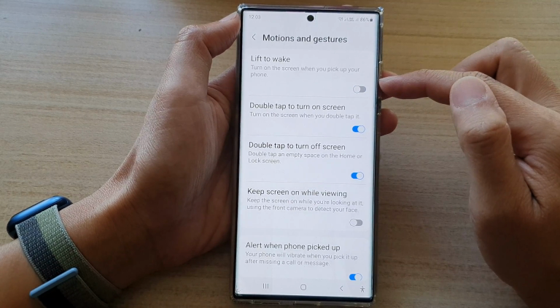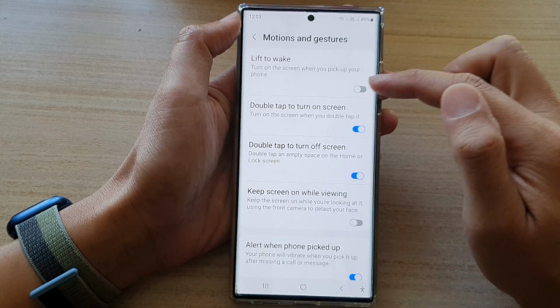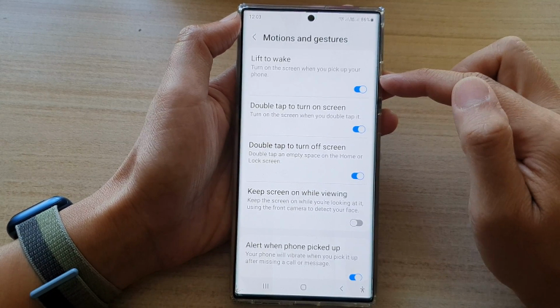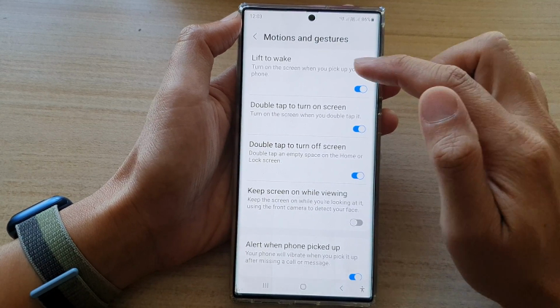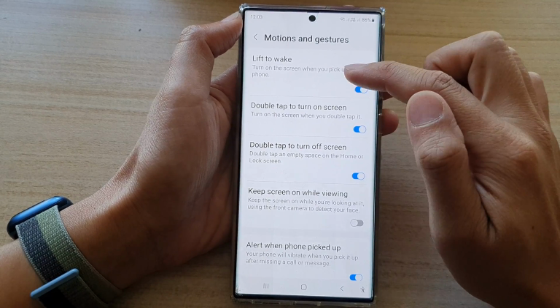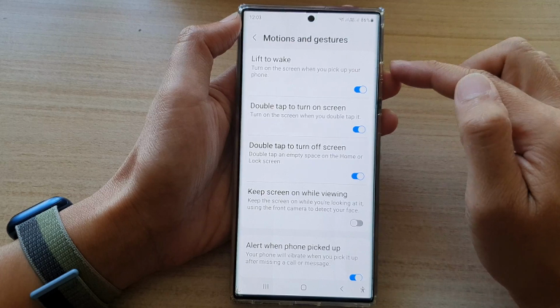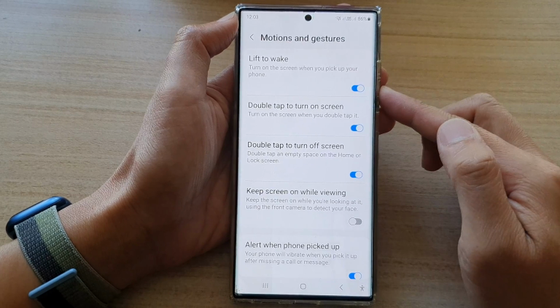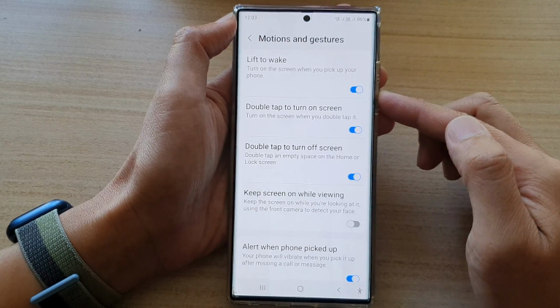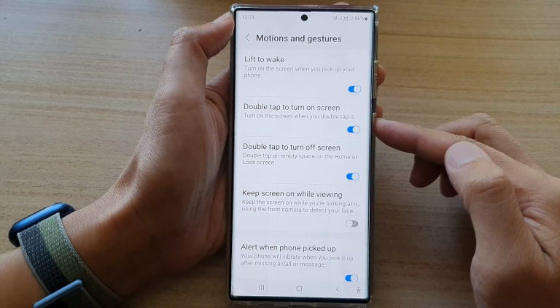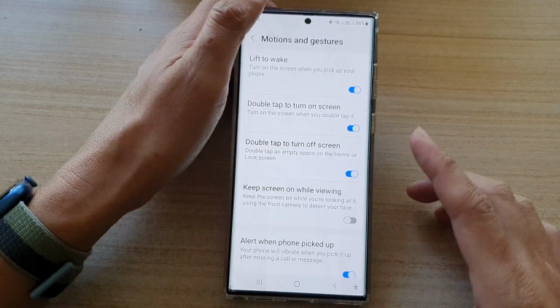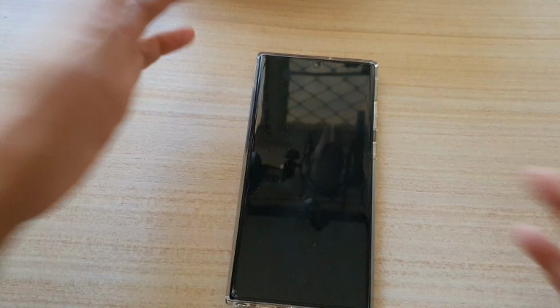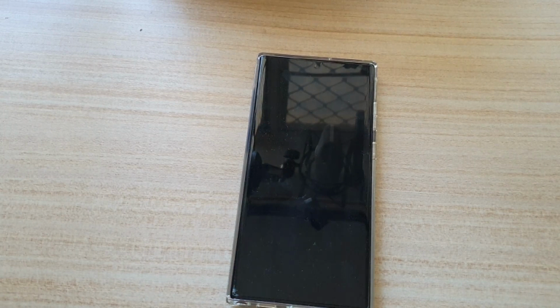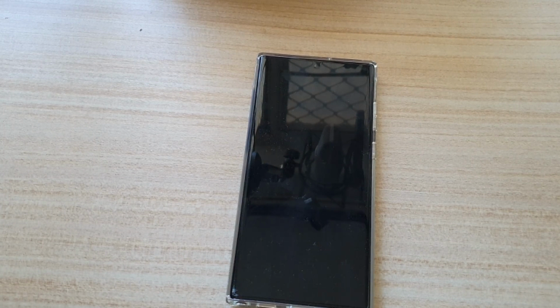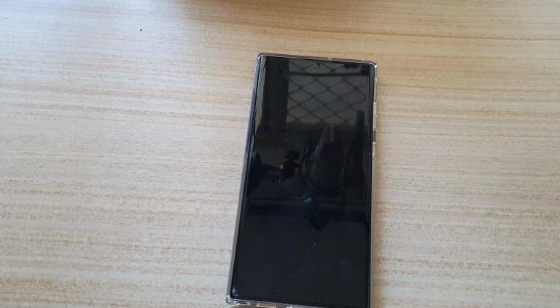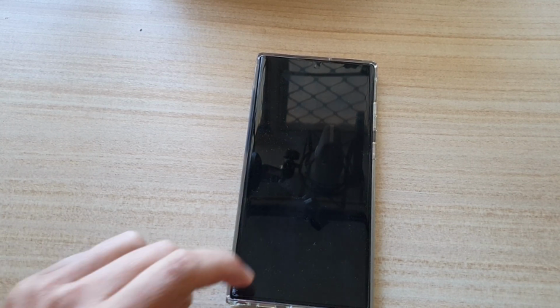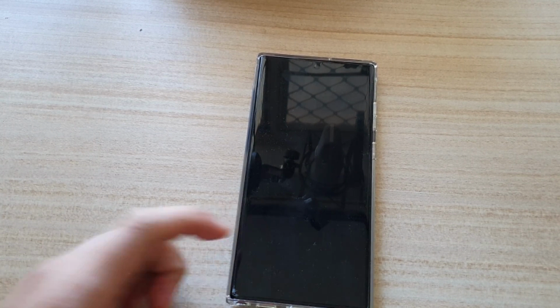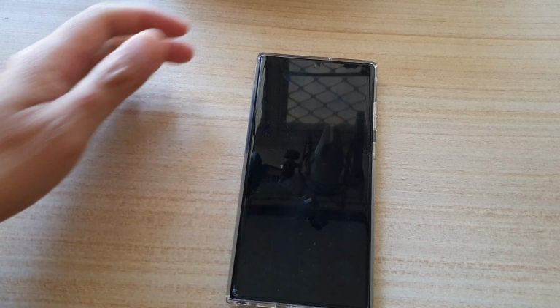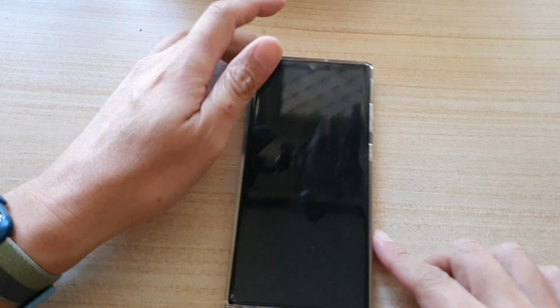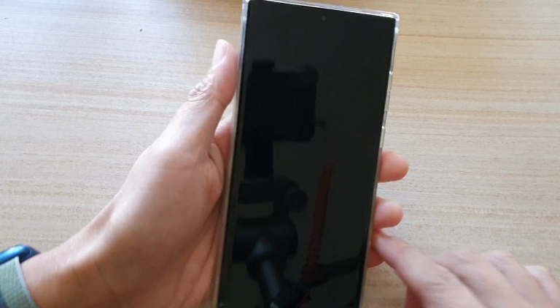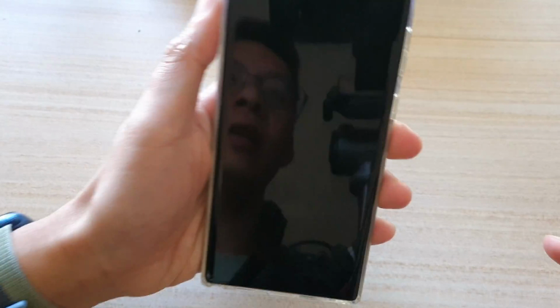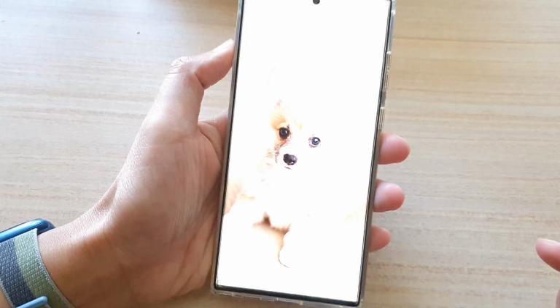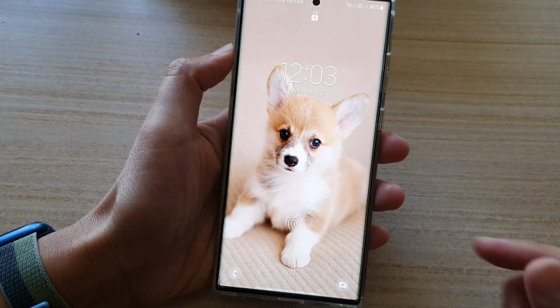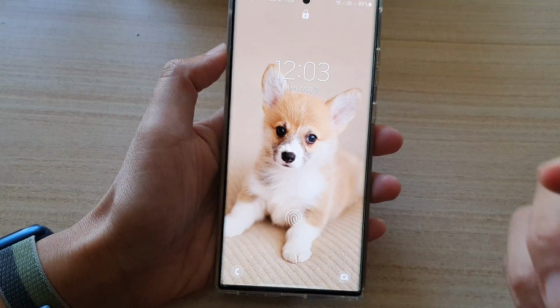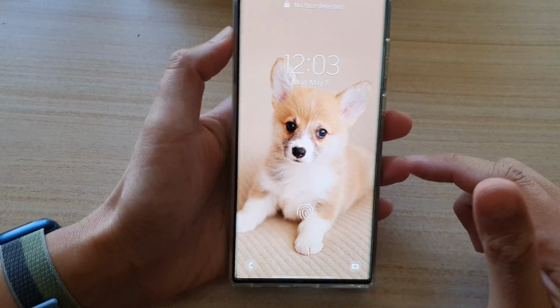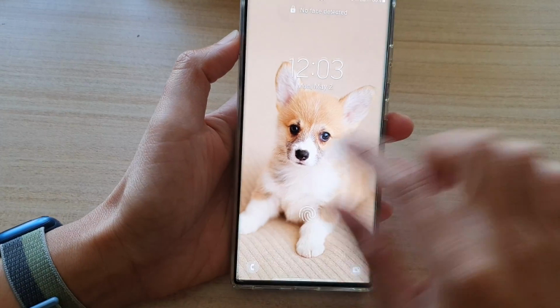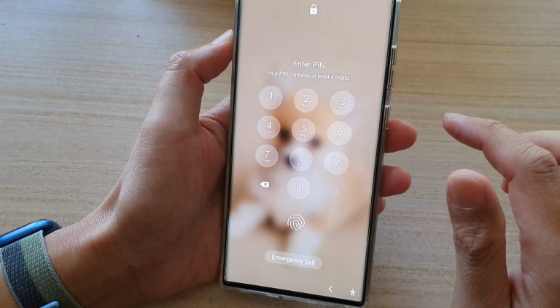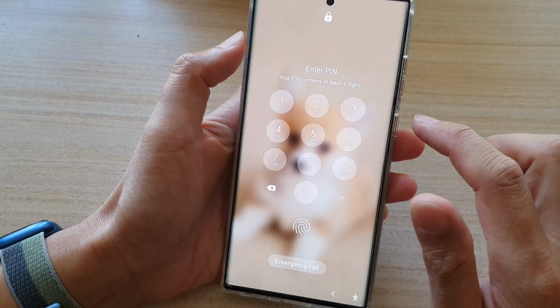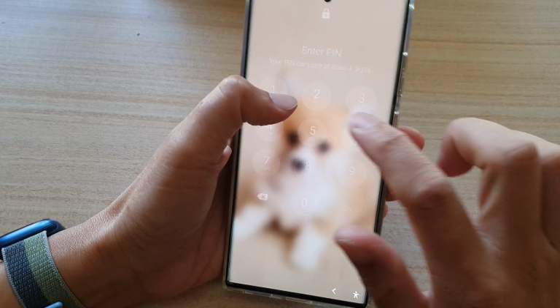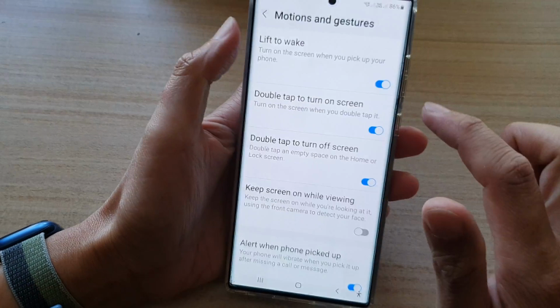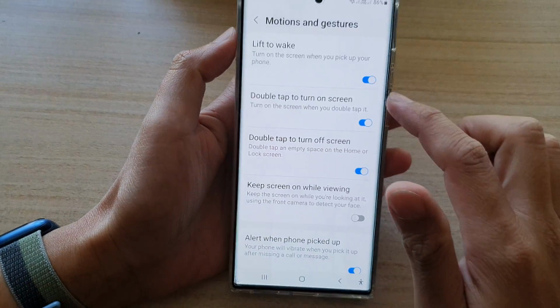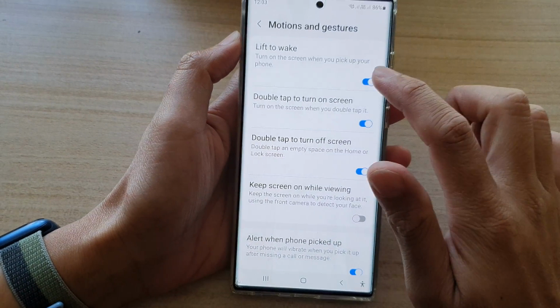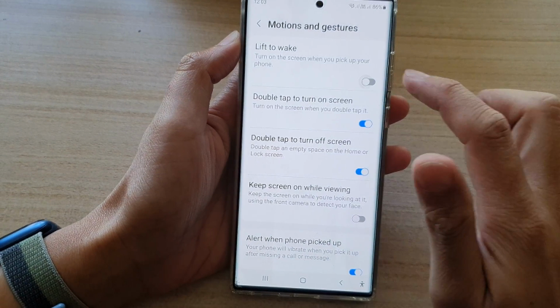With this feature turned on, it says turn on the screen when you pick up your device. So here, we're going to turn off the phone. And if I pick up my phone, it should wake up the screen. And that's it — that's how you can turn it on or off.